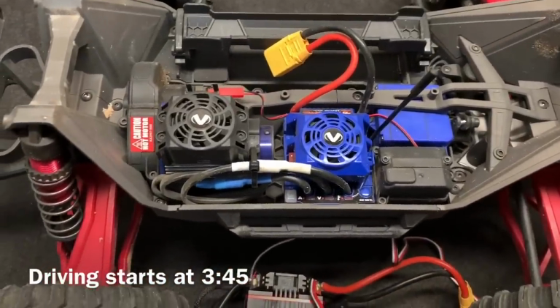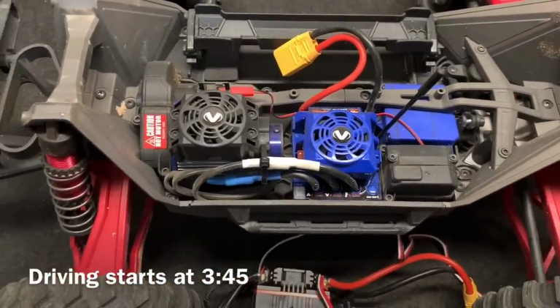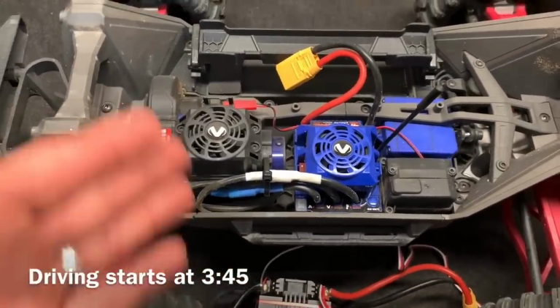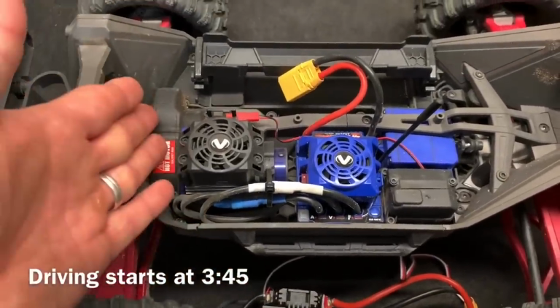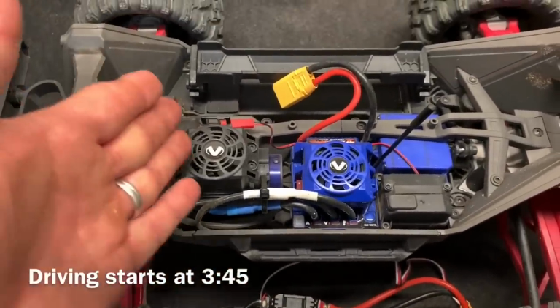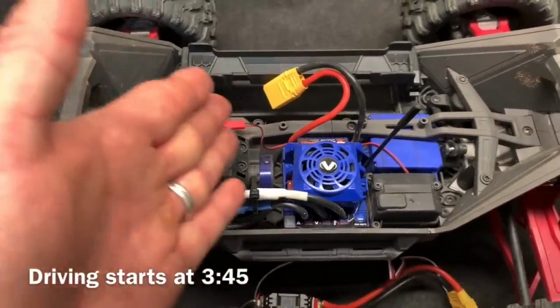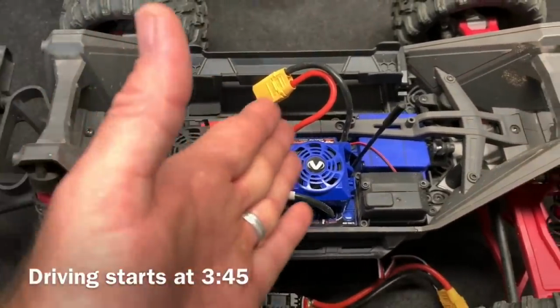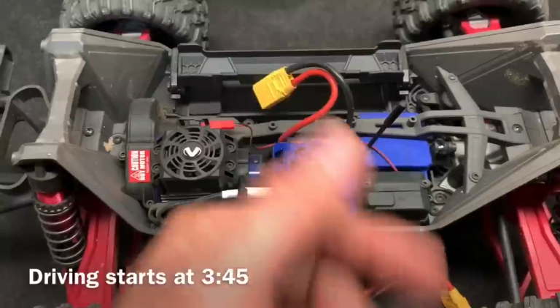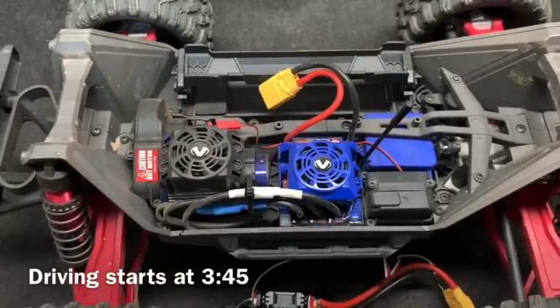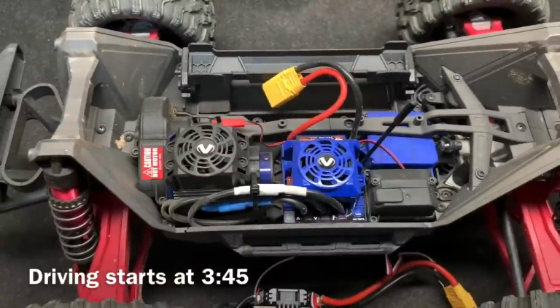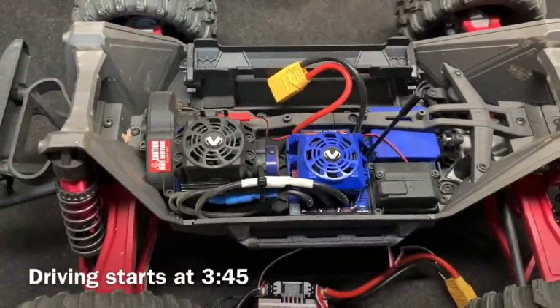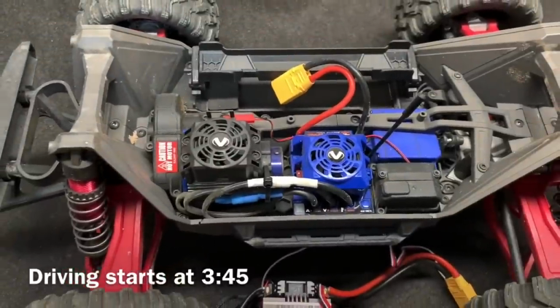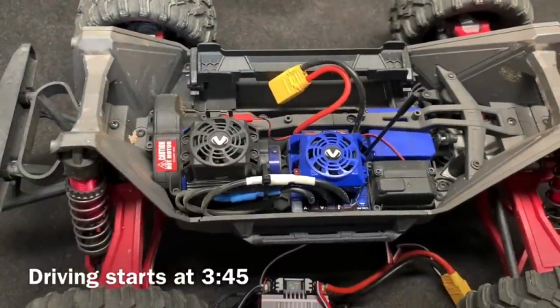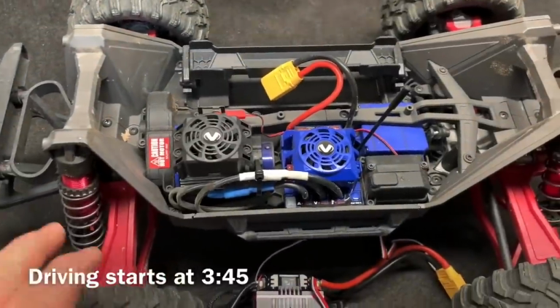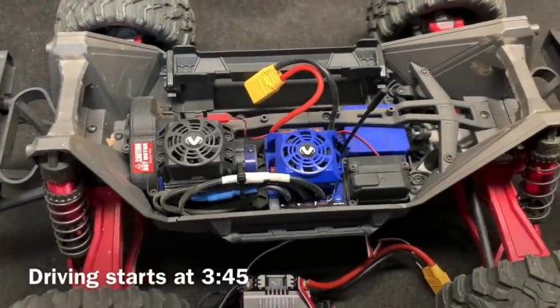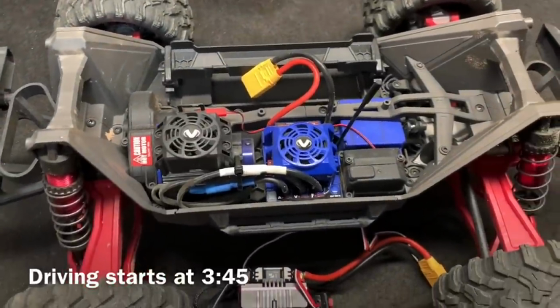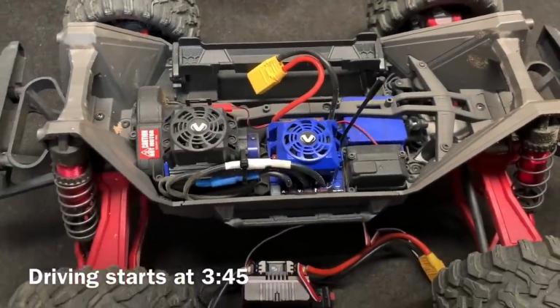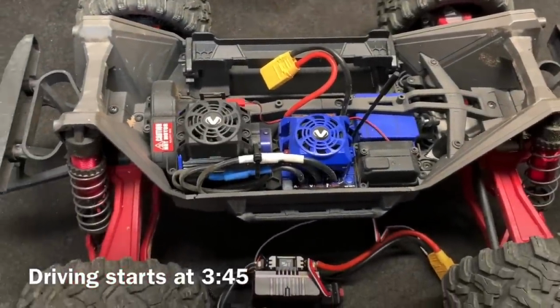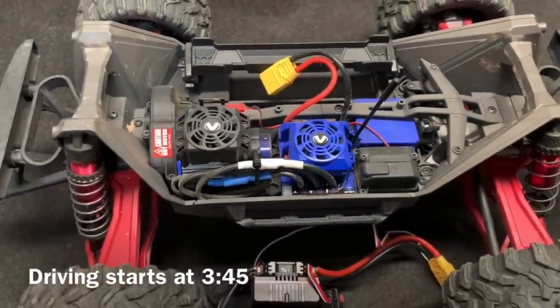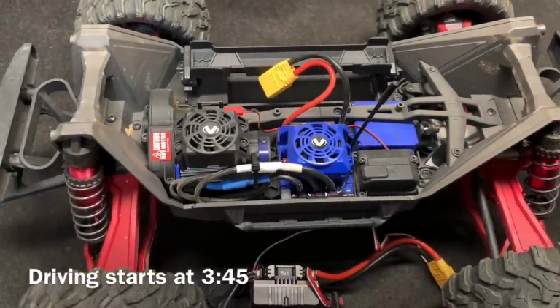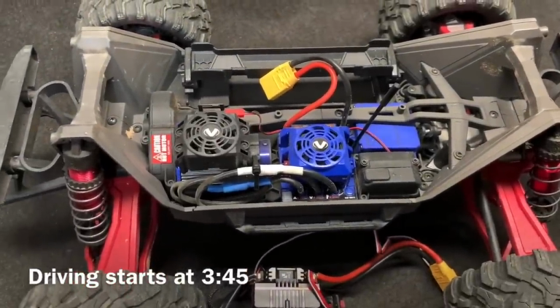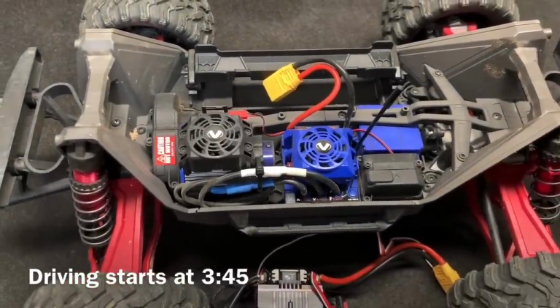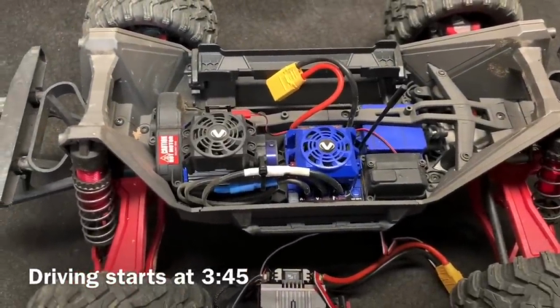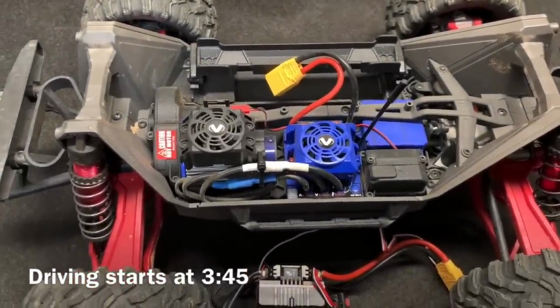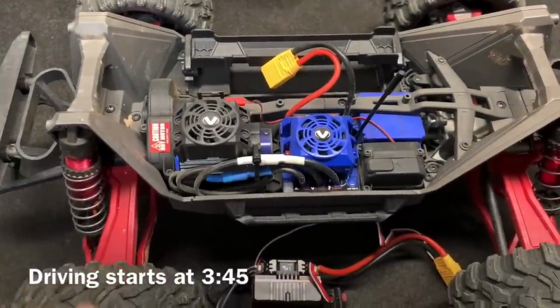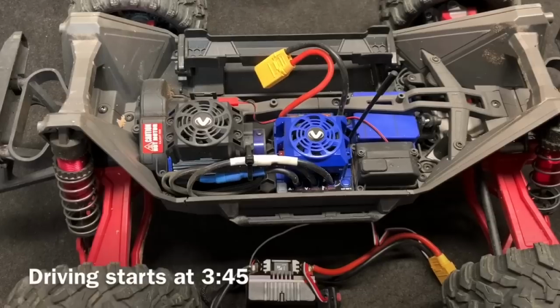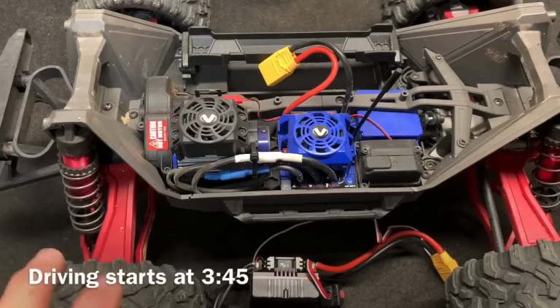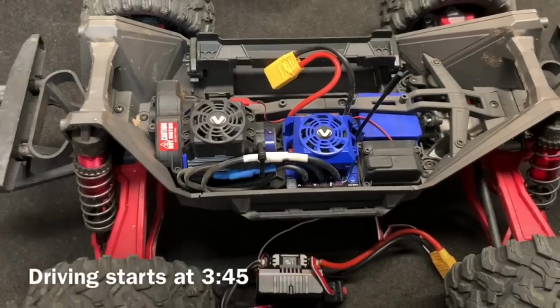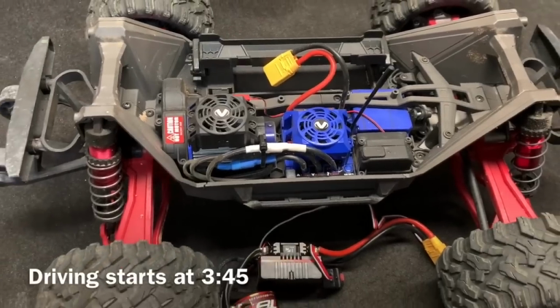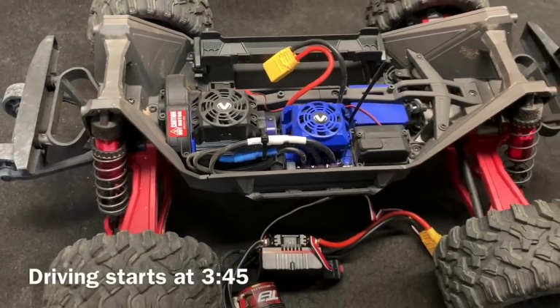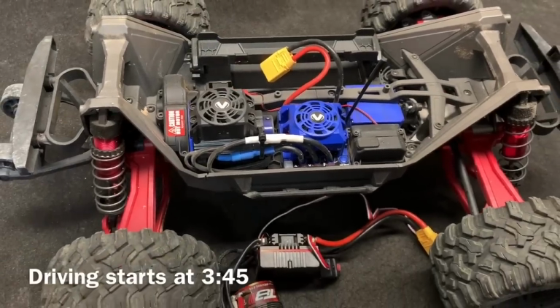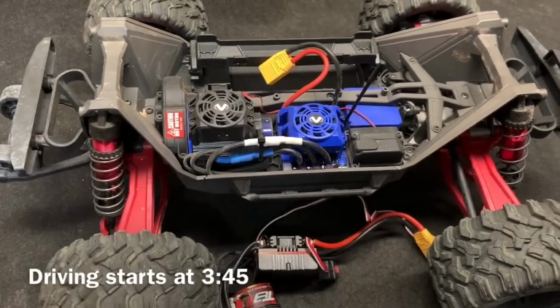Now we're just going to start taking stuff apart piece by piece. If you don't want to see the install, the bottom left corner of the screen shows the timestamp — that's where we start driving.